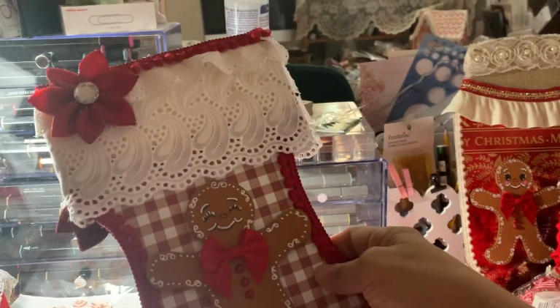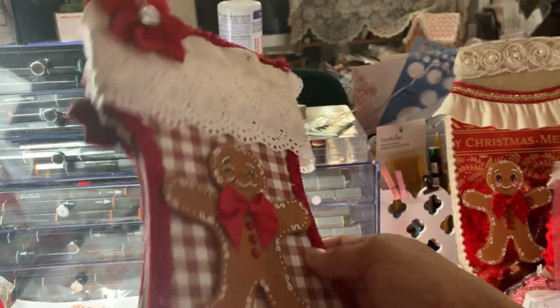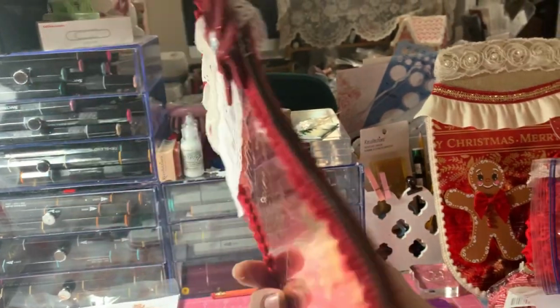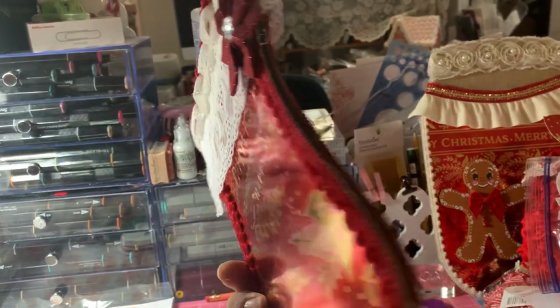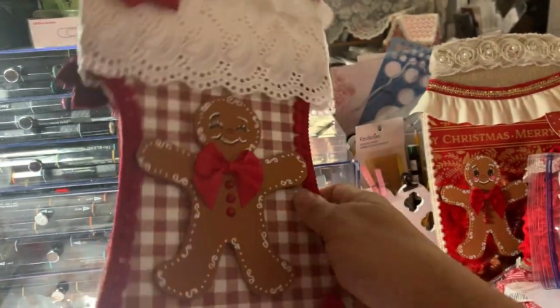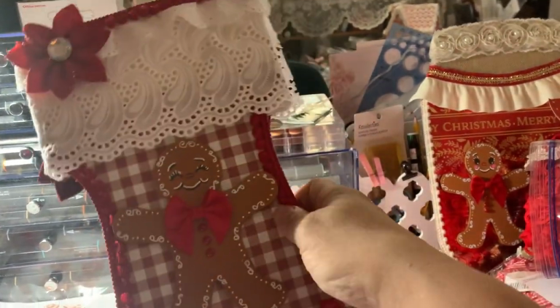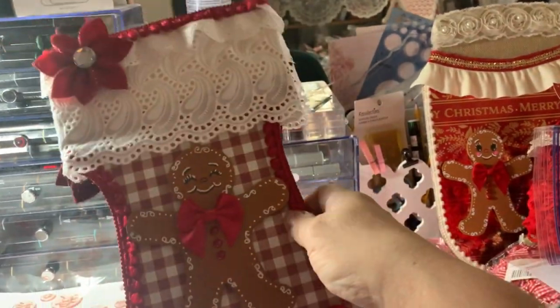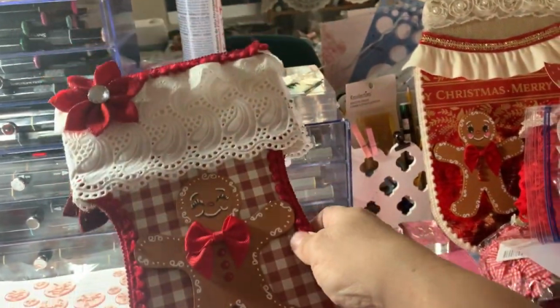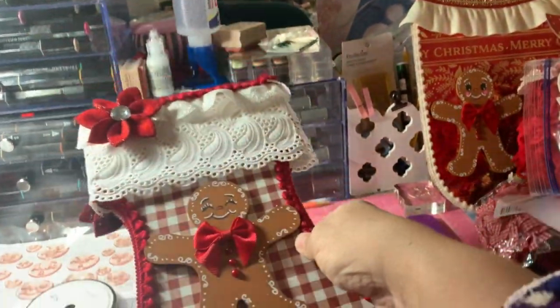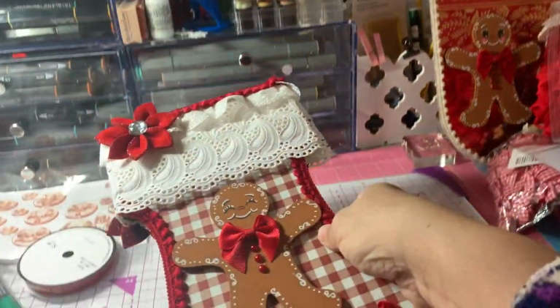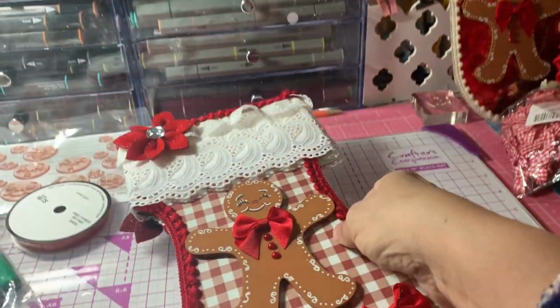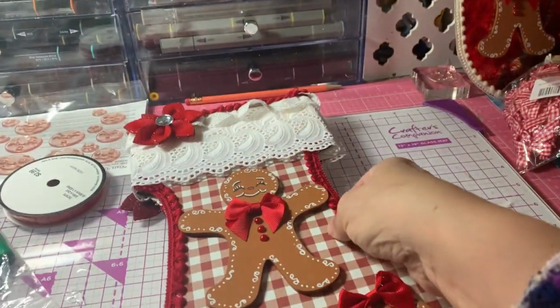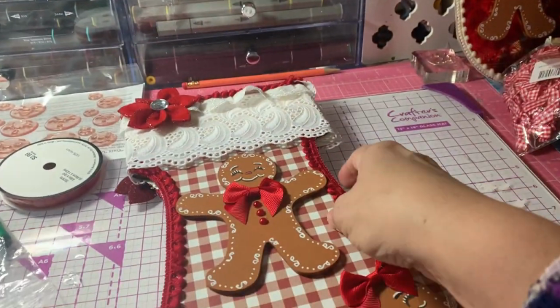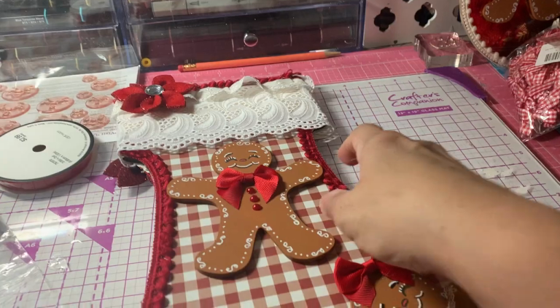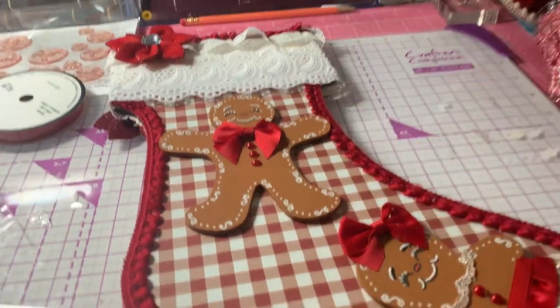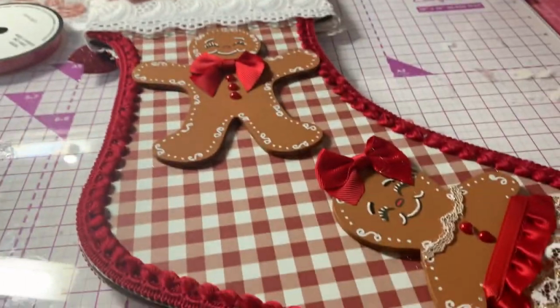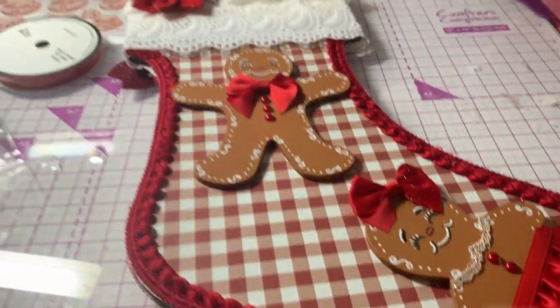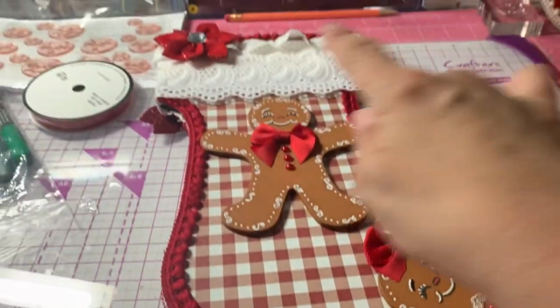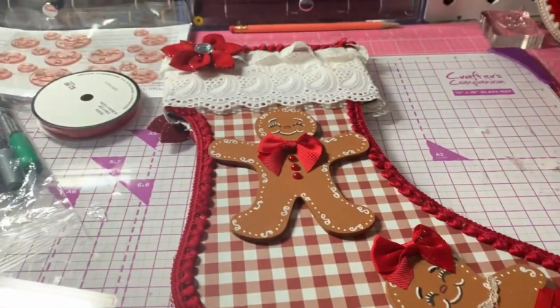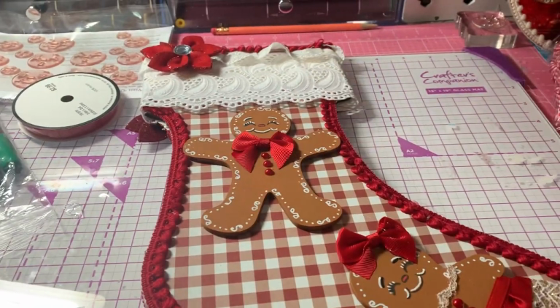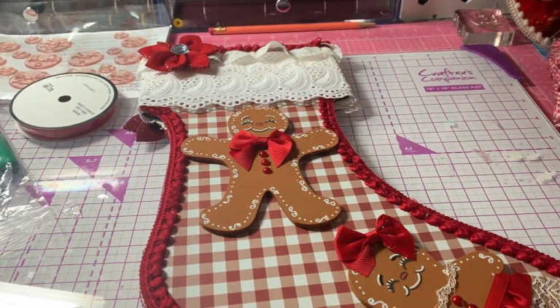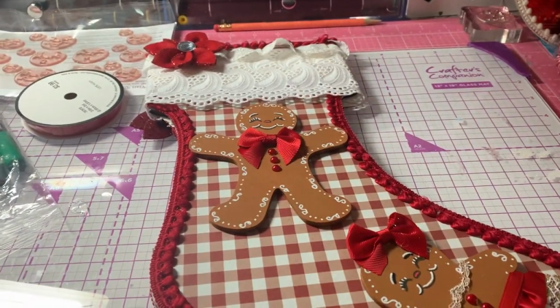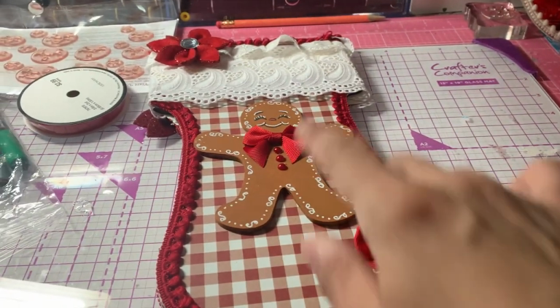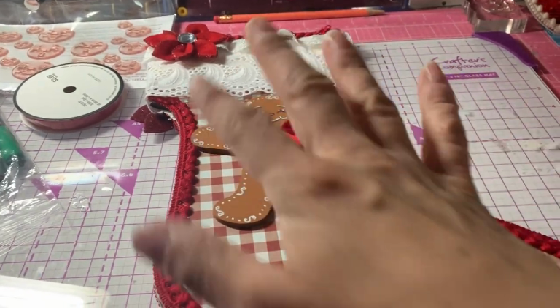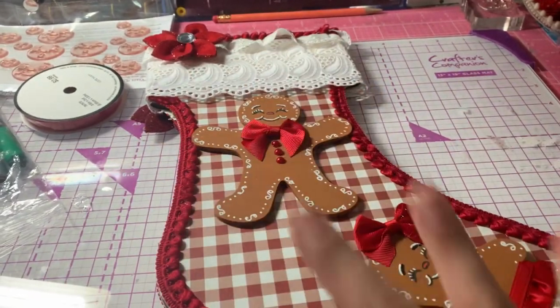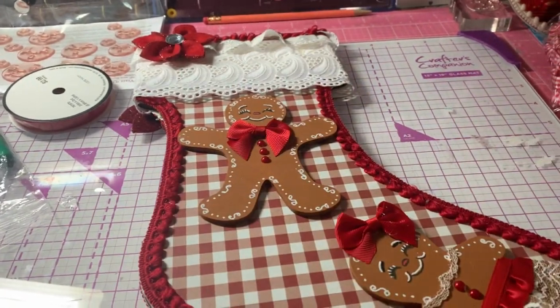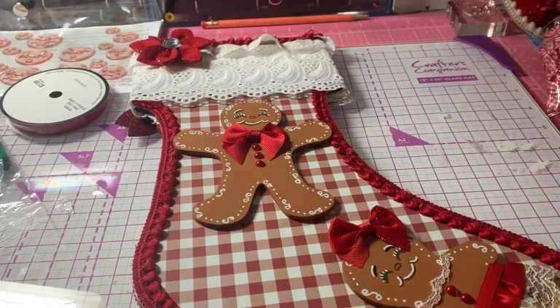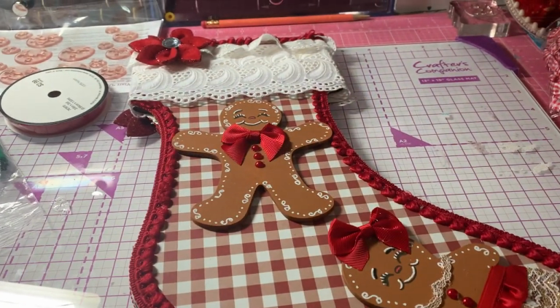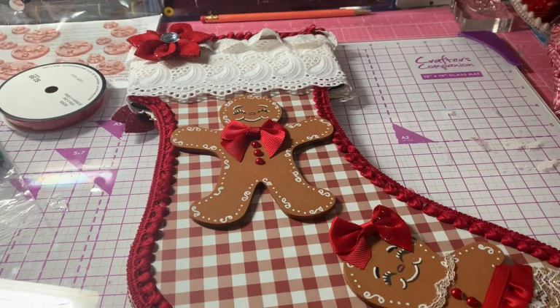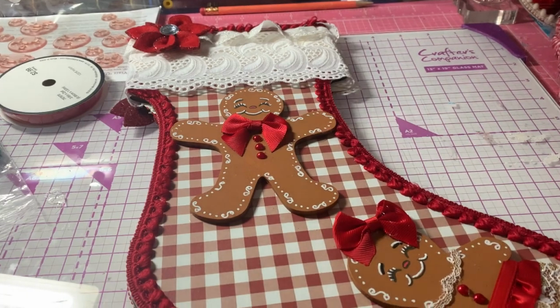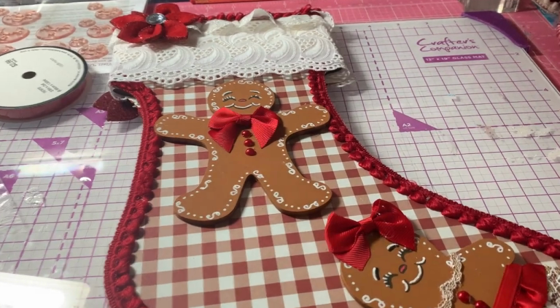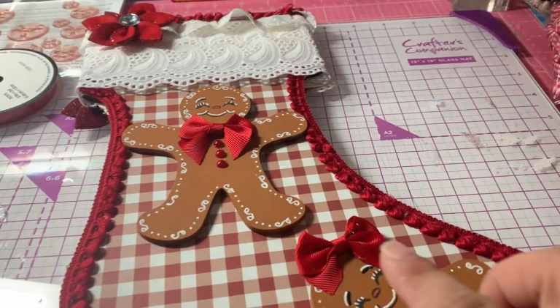It's just a plain wood piece and I just took my pattern paper and traced around the shape. I cut it out and glued it on.